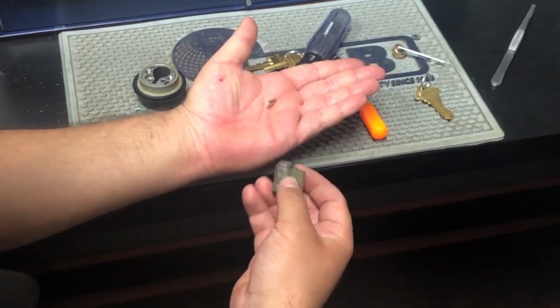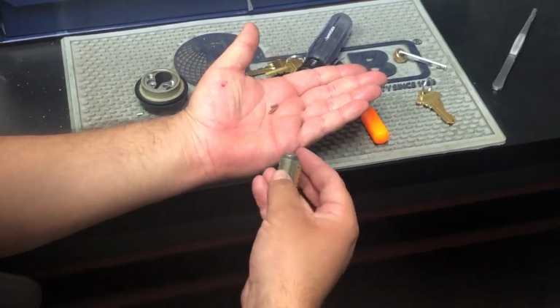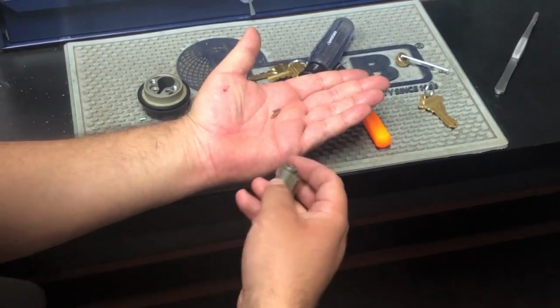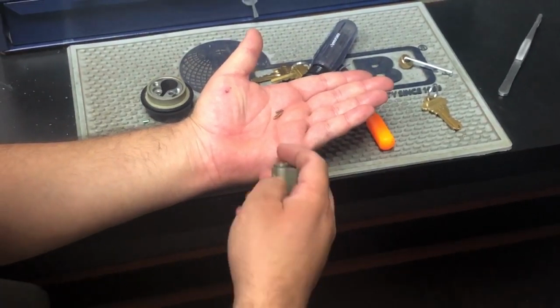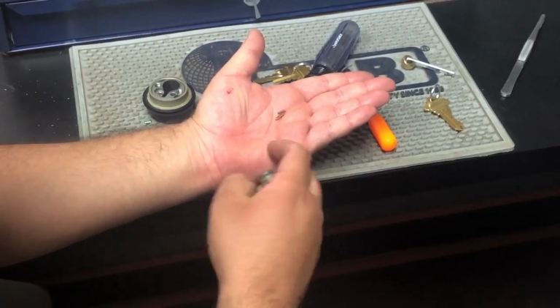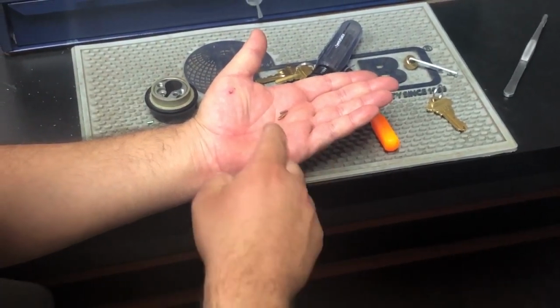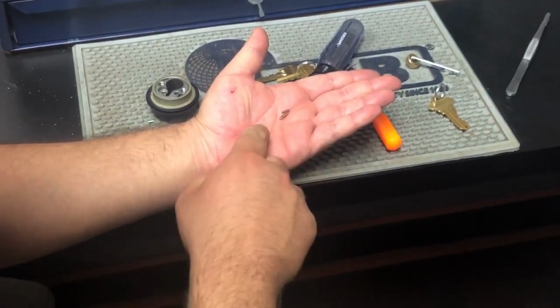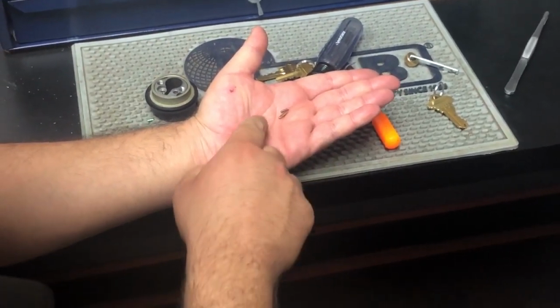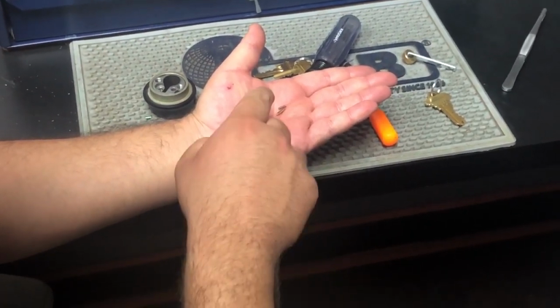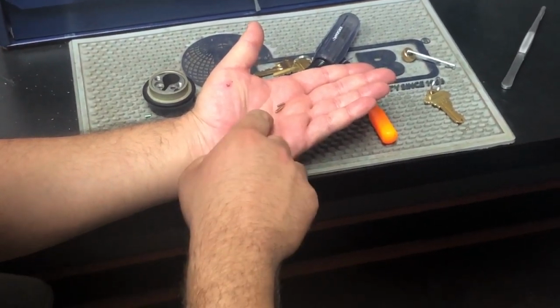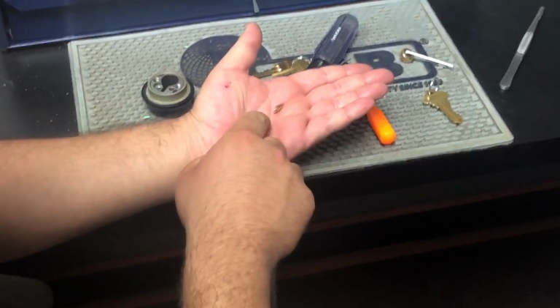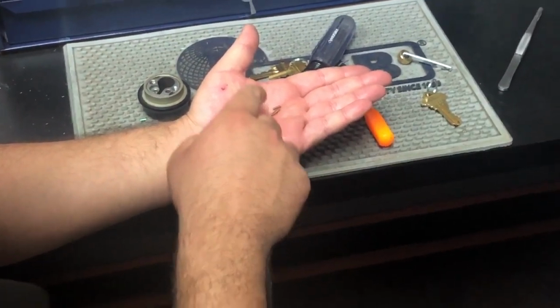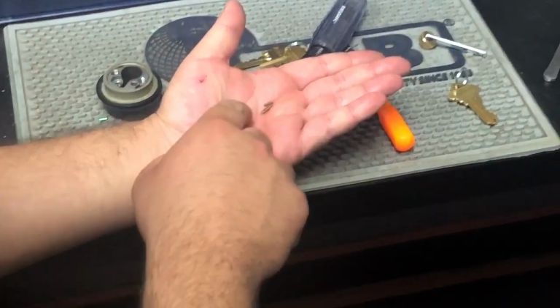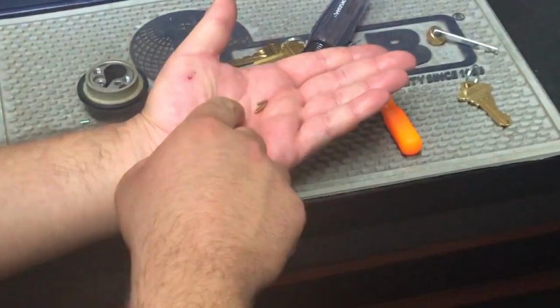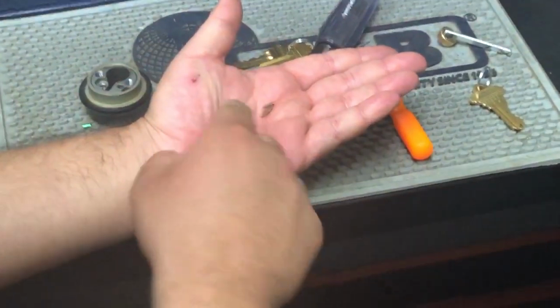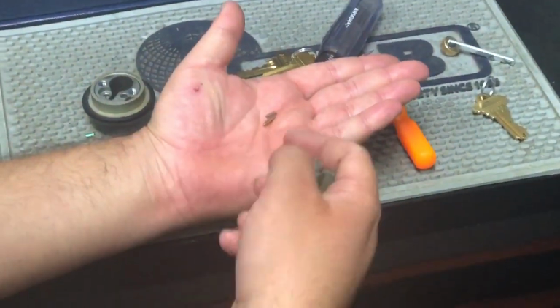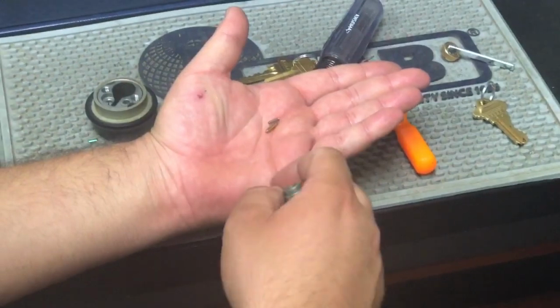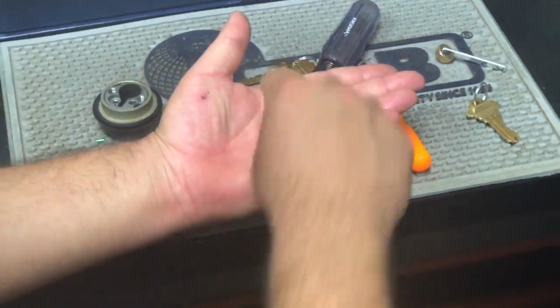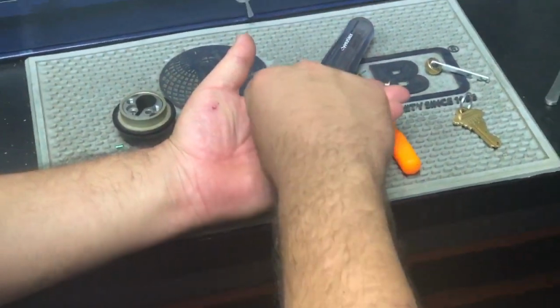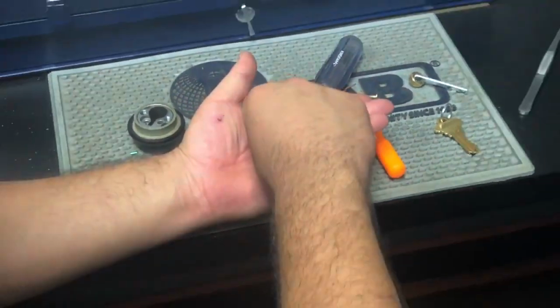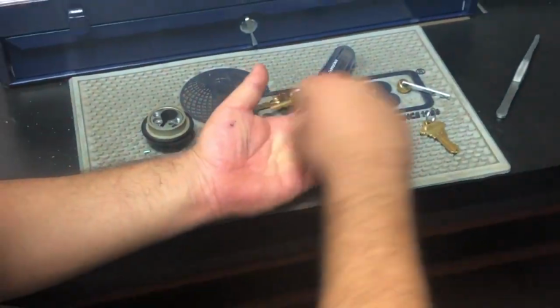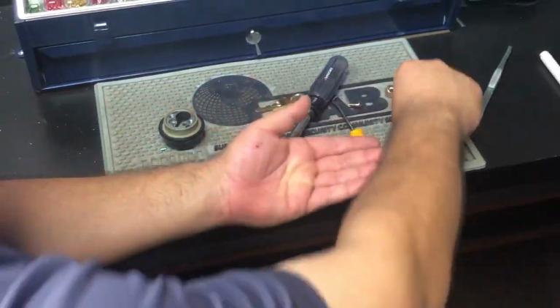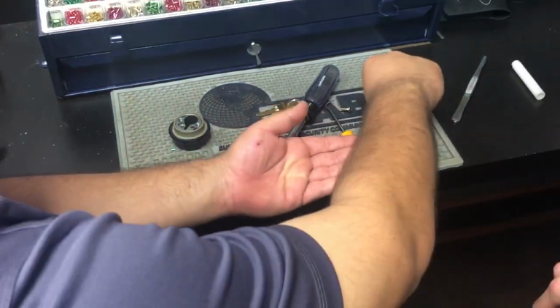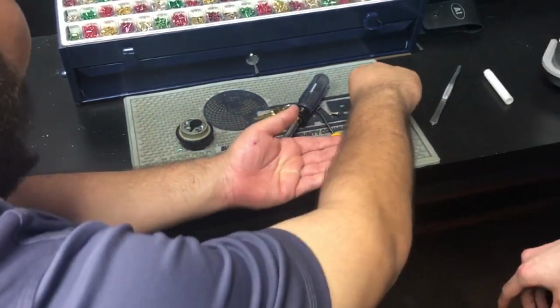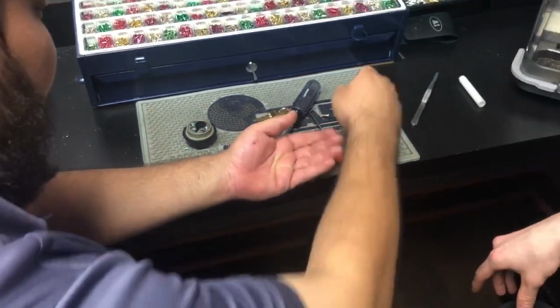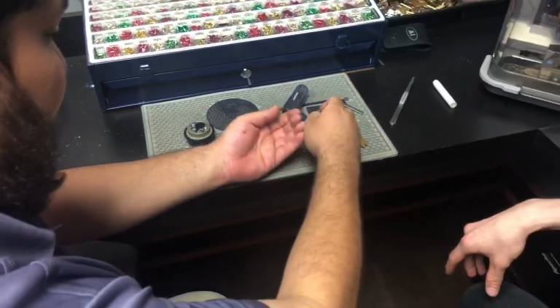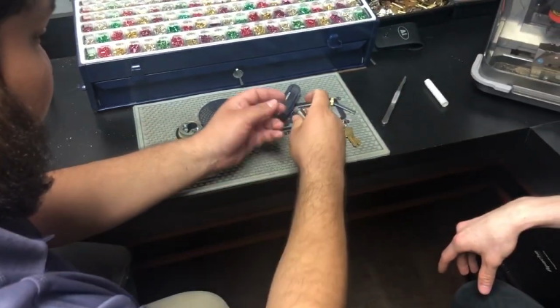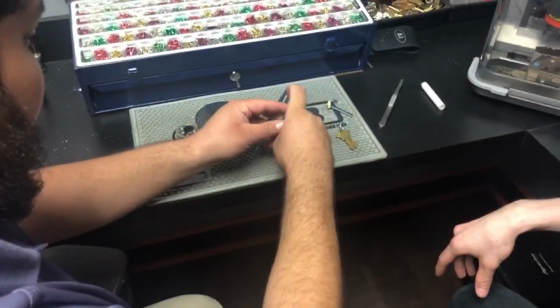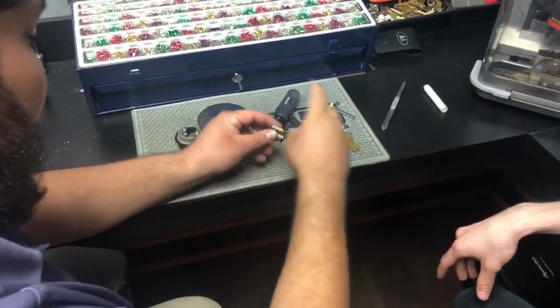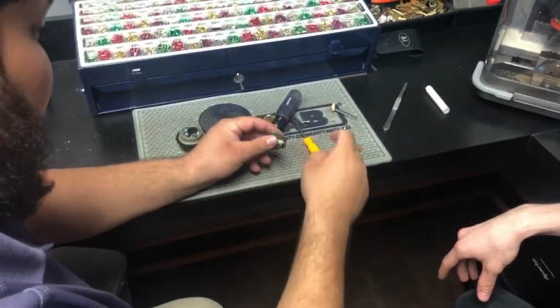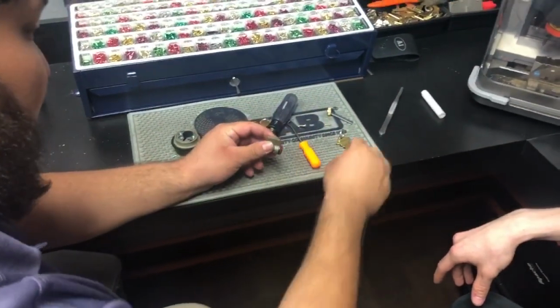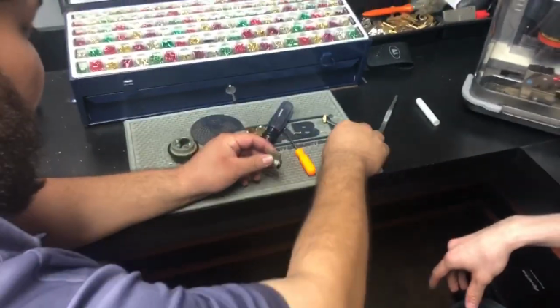You want to make sure you don't lose this pin or this spring — they're very valuable. If you lose them they're hard to replace.